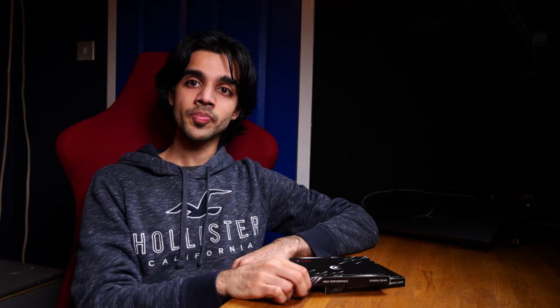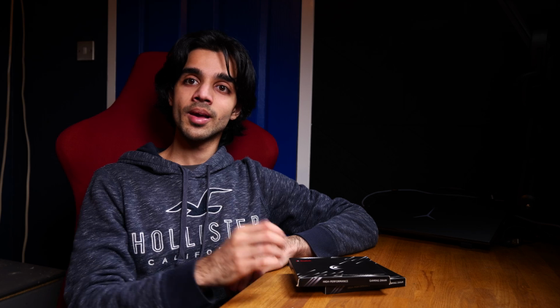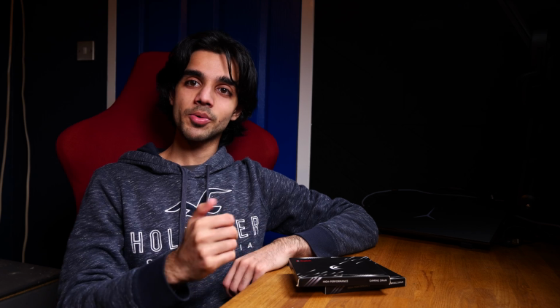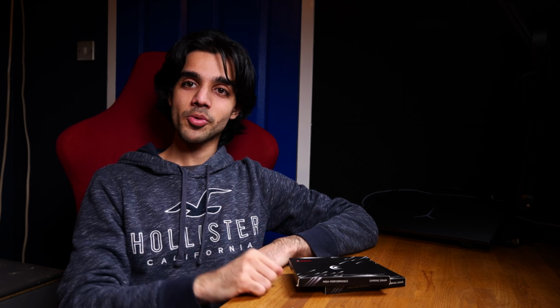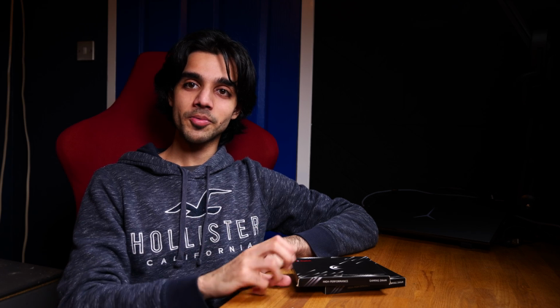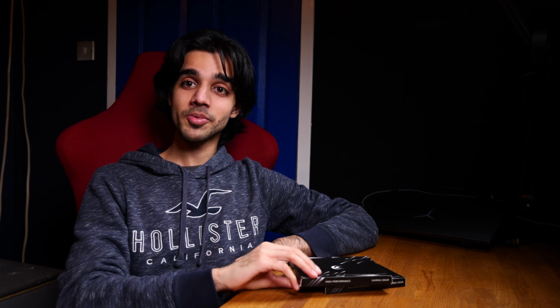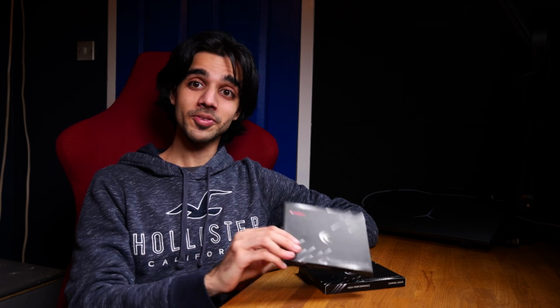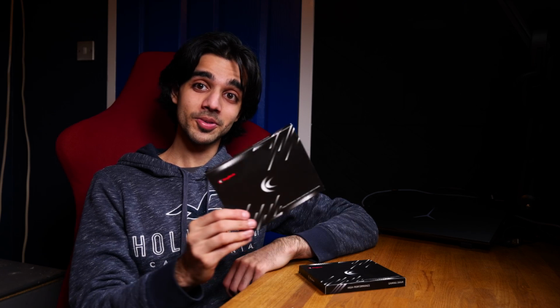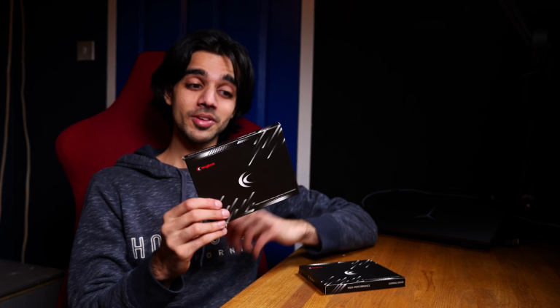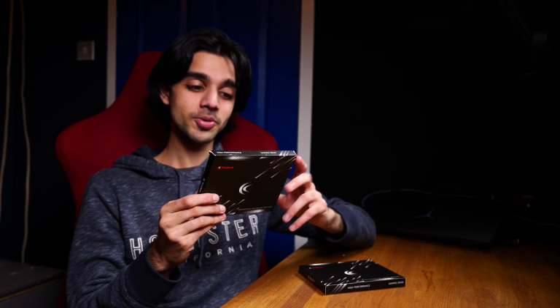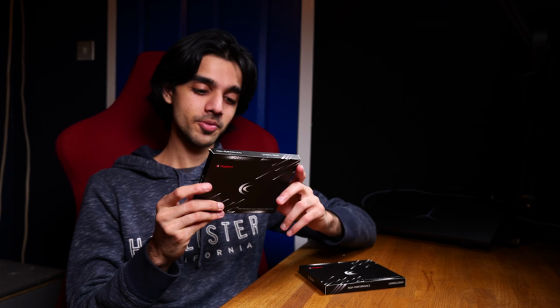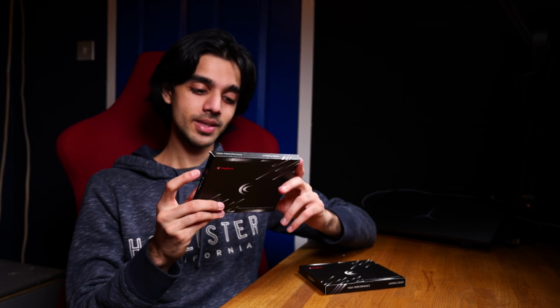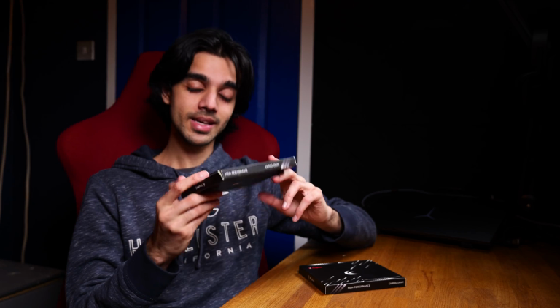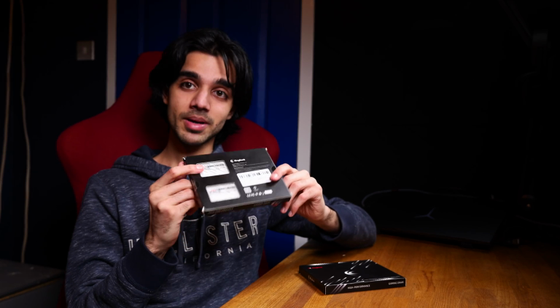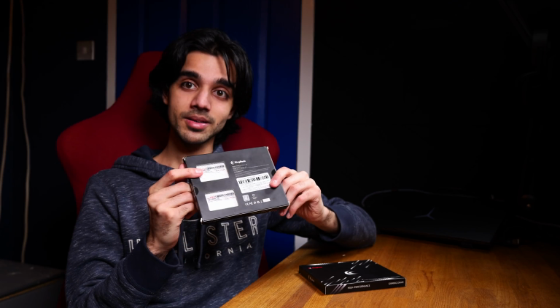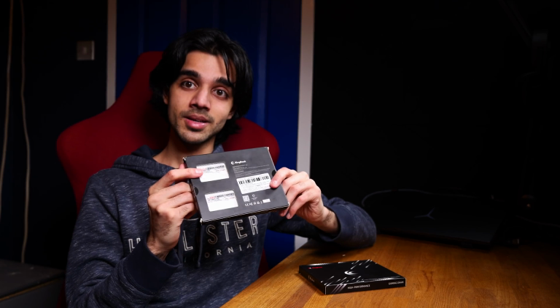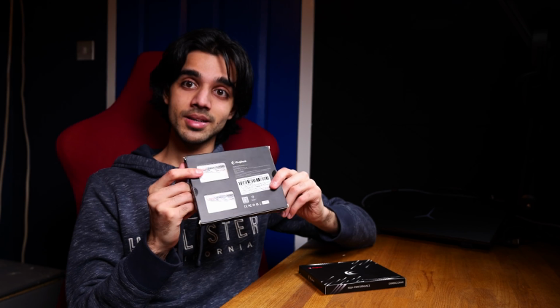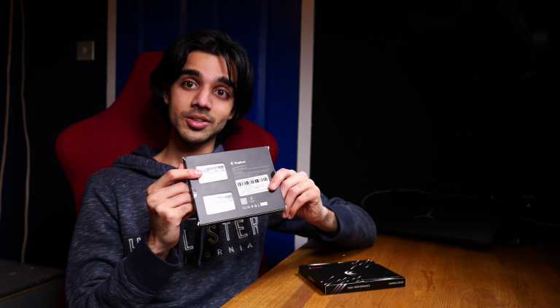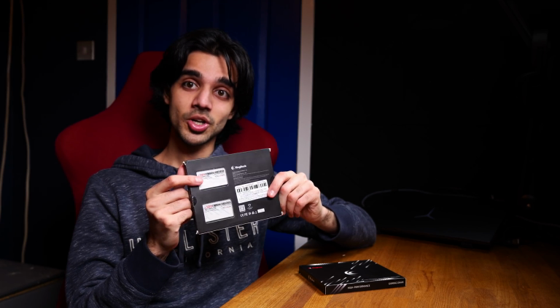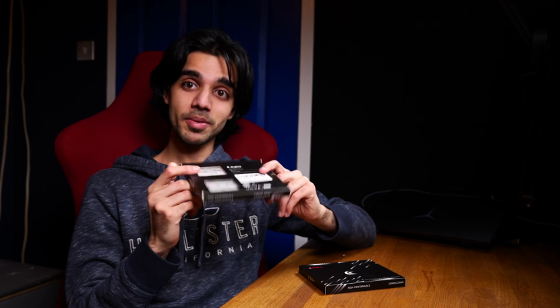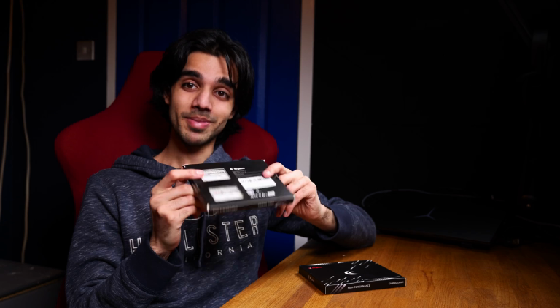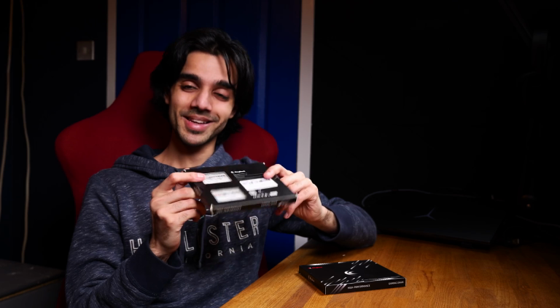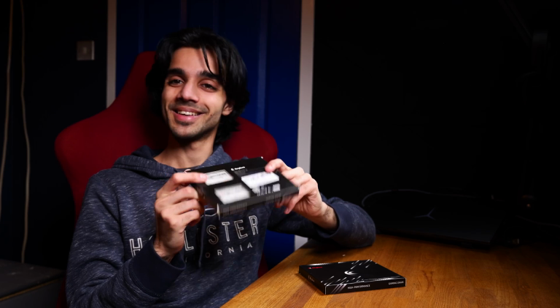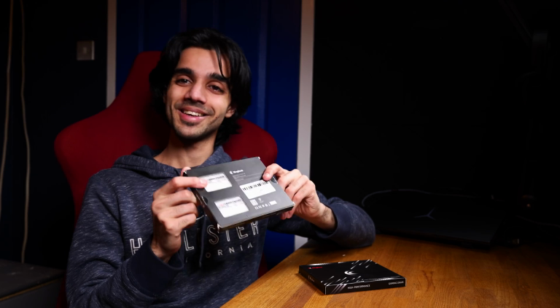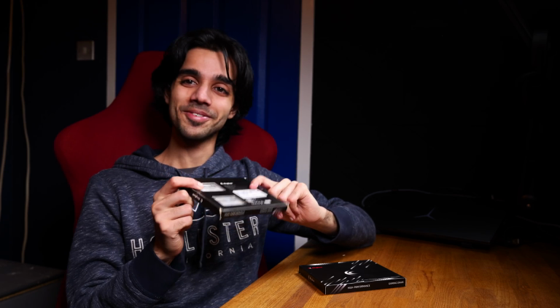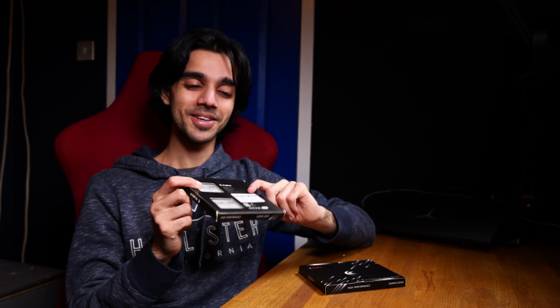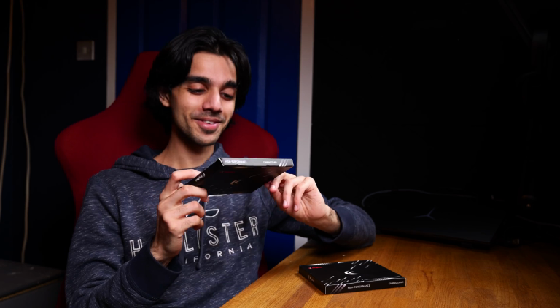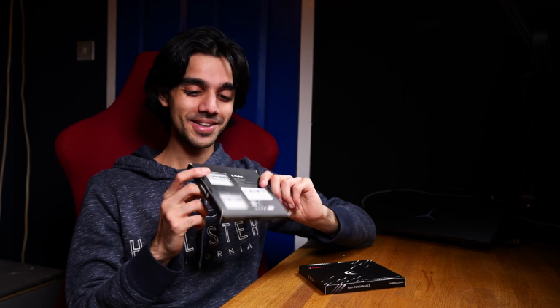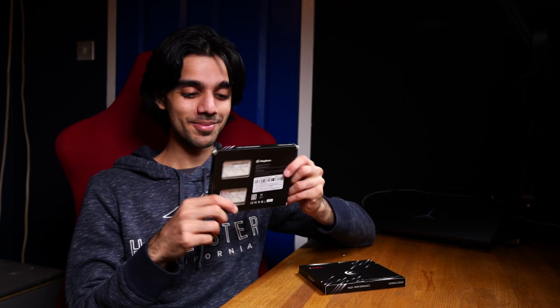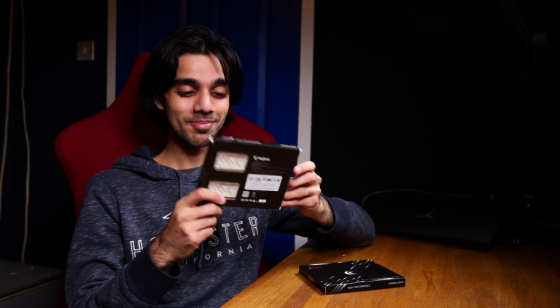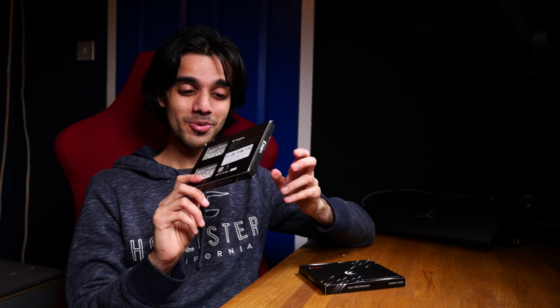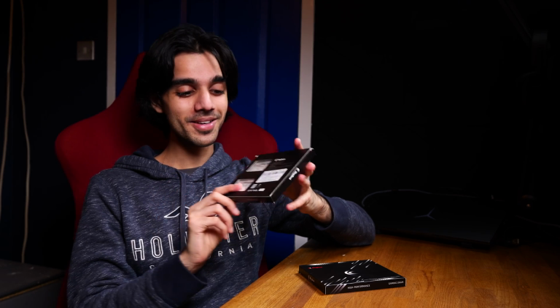Hello everyone, welcome to a first look video of the Kingbank Sharp Blade DDR5 memory kit.